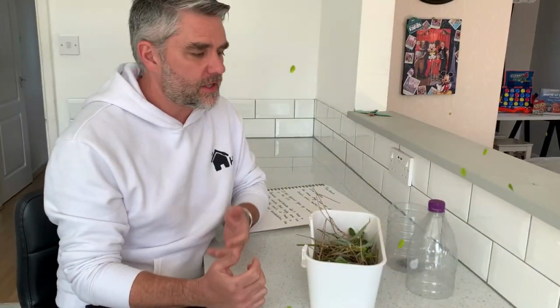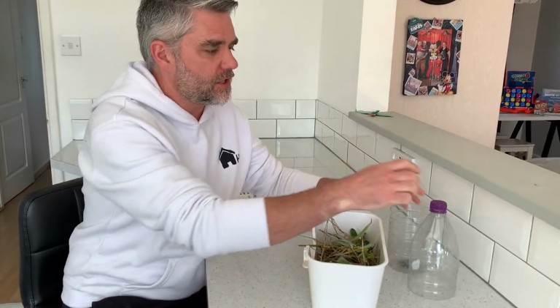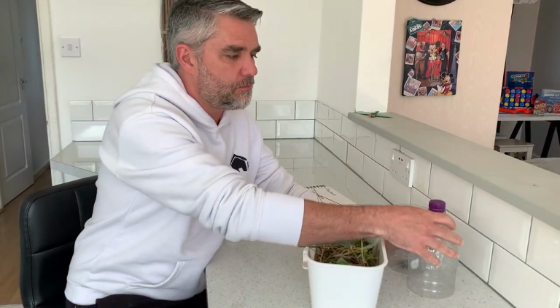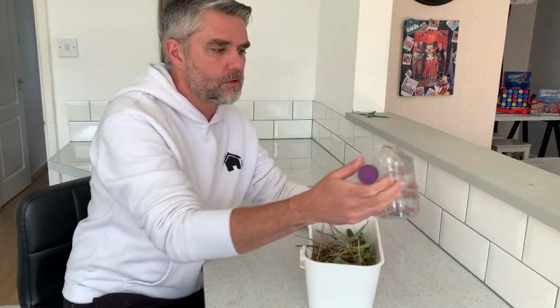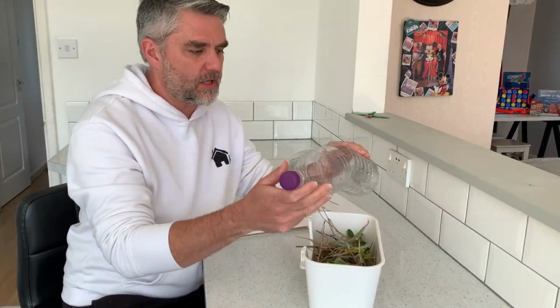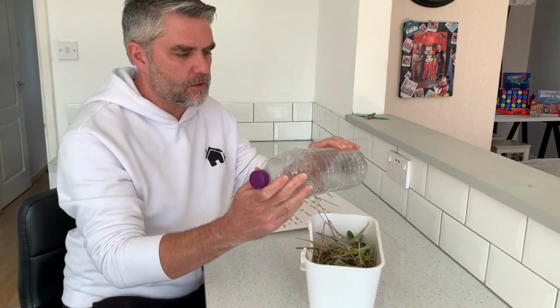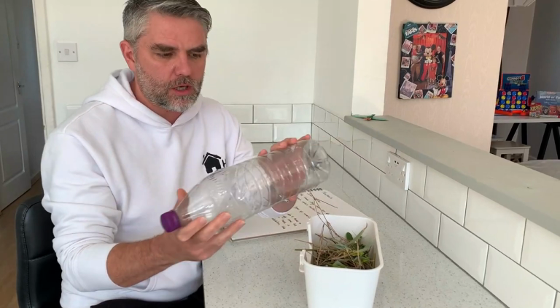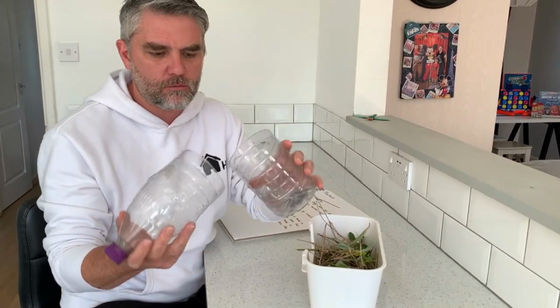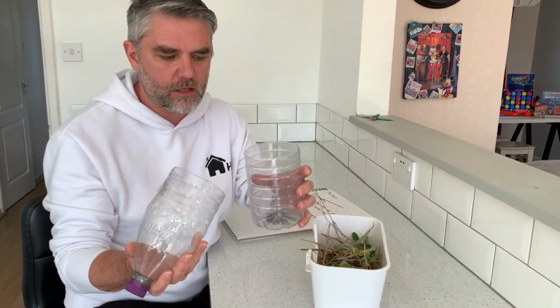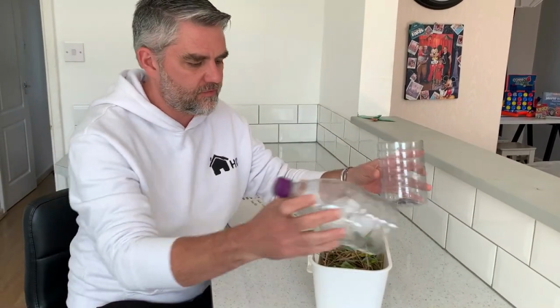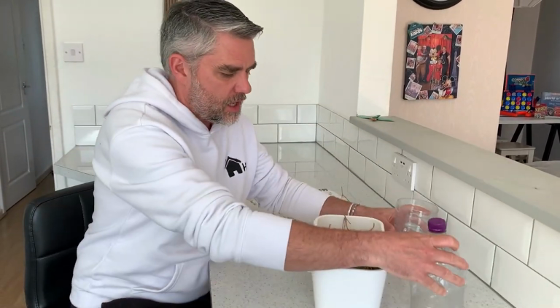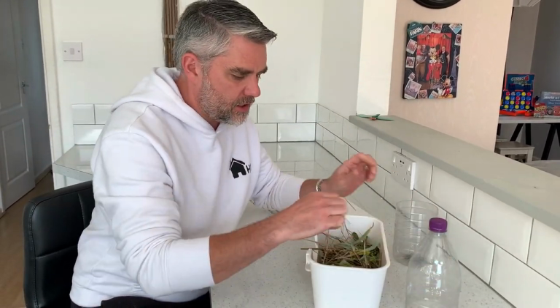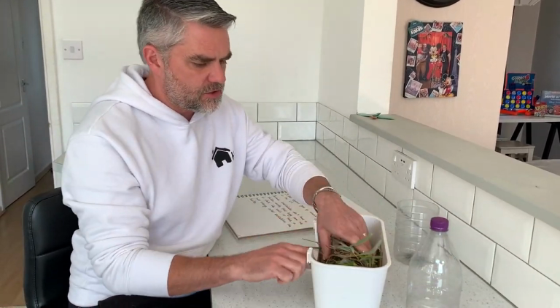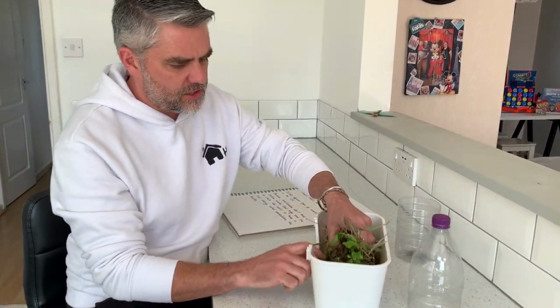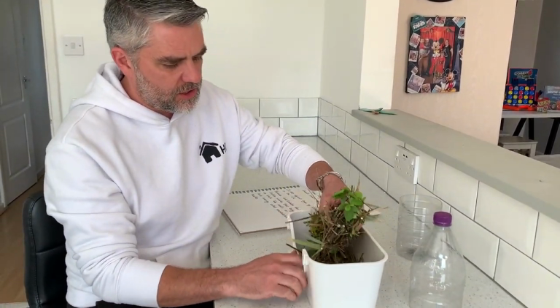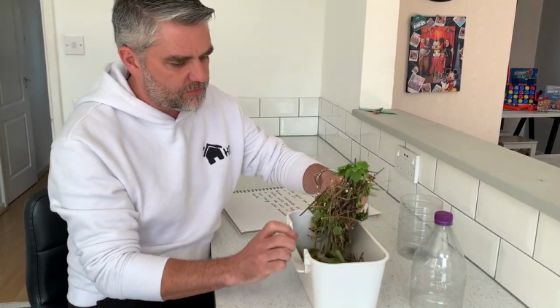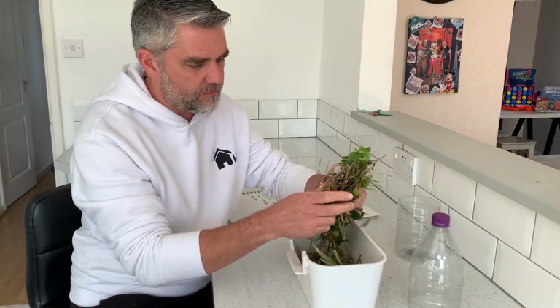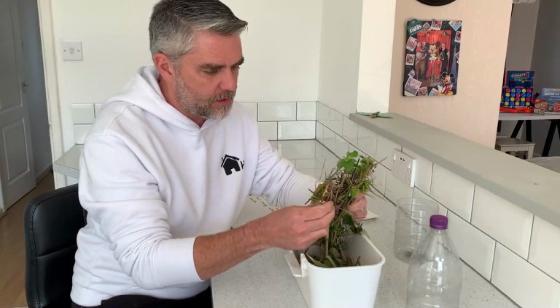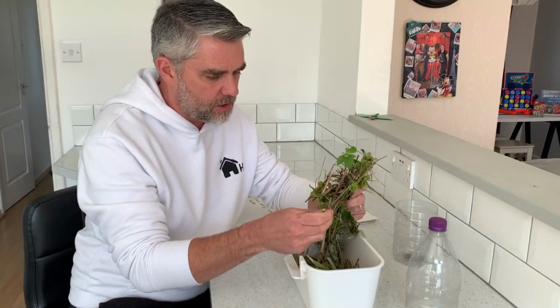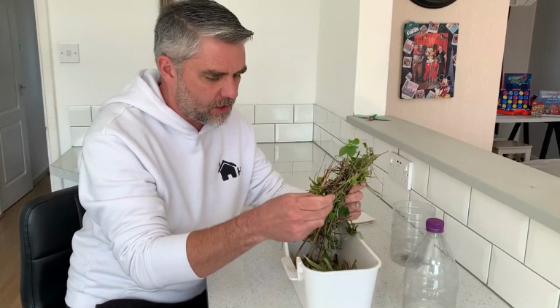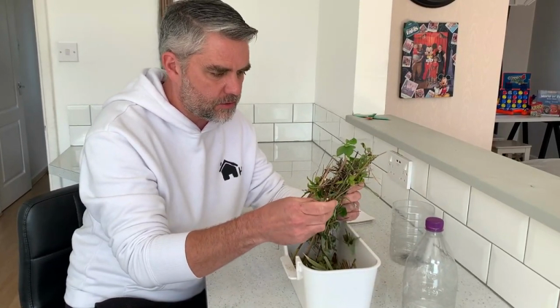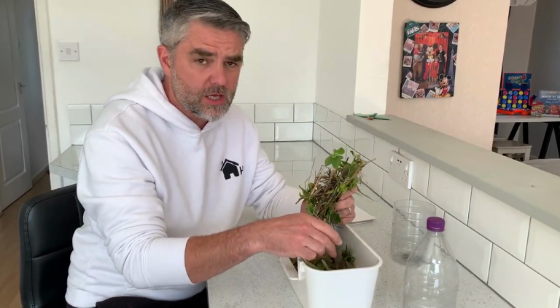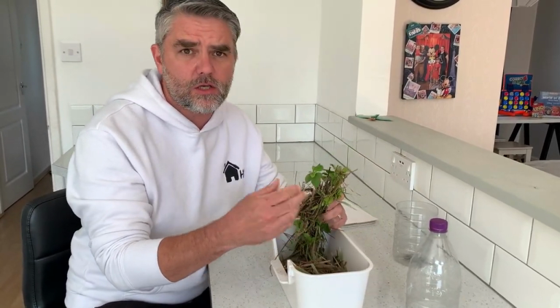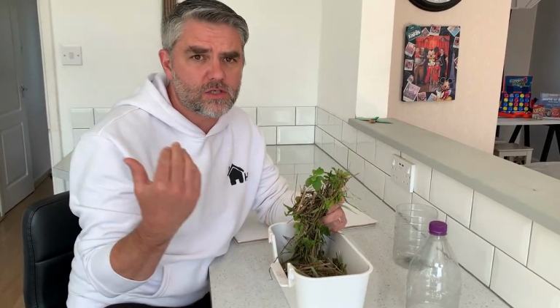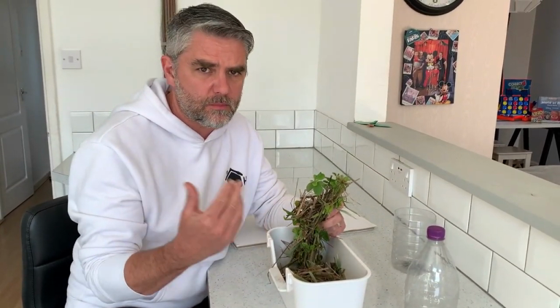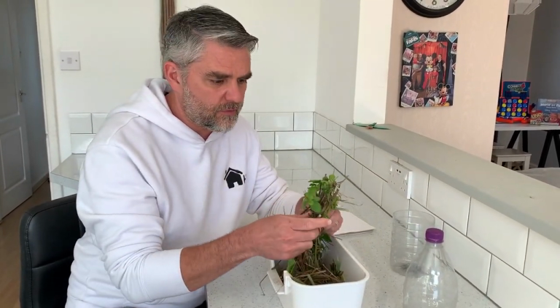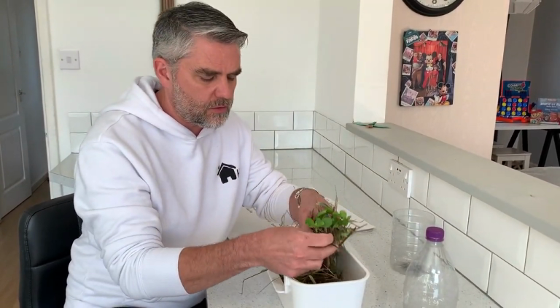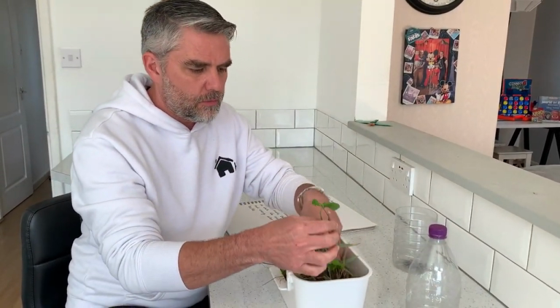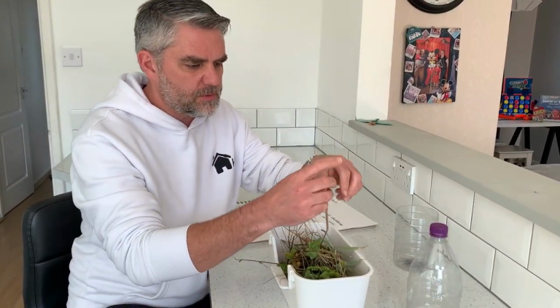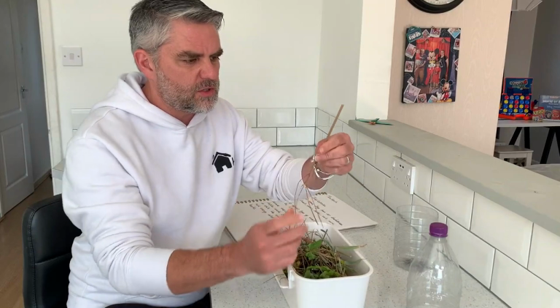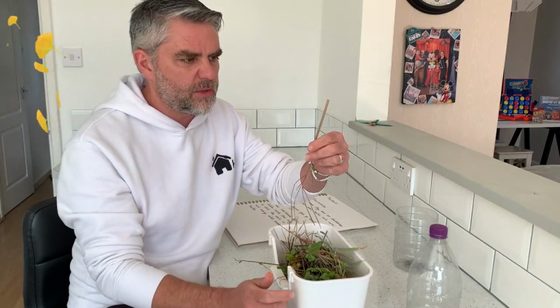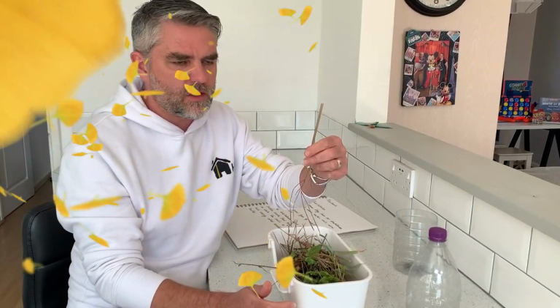For this you're going to need a bottle, like a plastic bottle. I've cut mine in half, and you're going to need sticks and leaves. You can collect these from the garden or from the park, but they need to be cut into little bits like that.